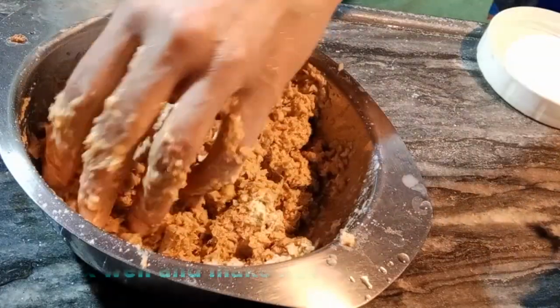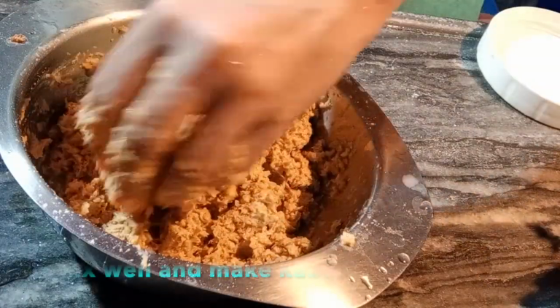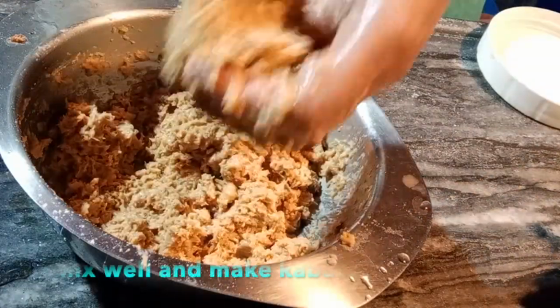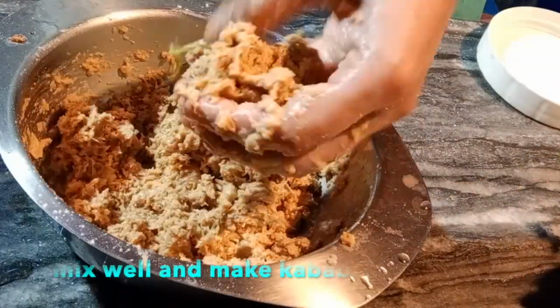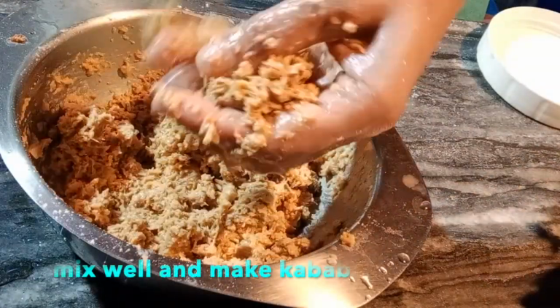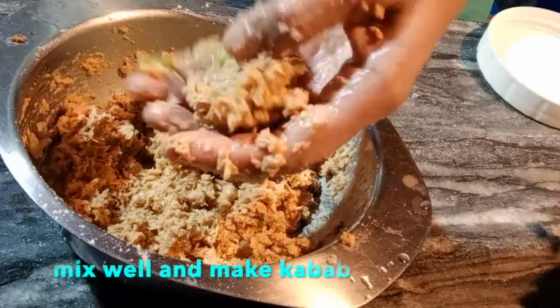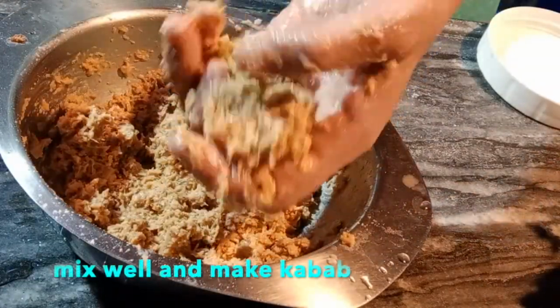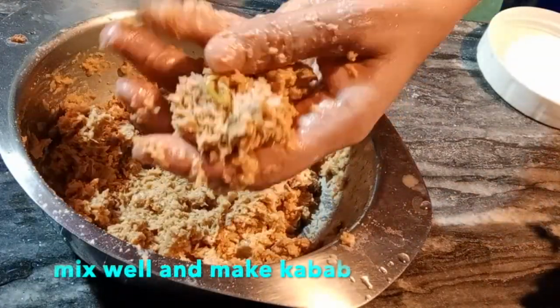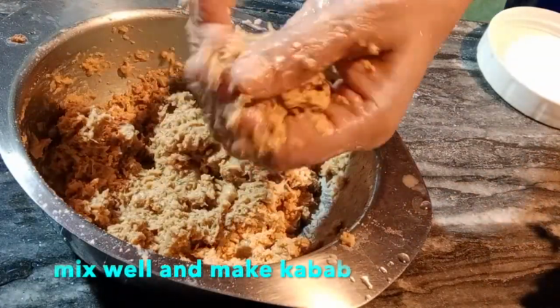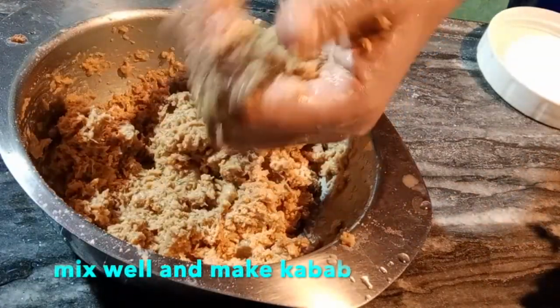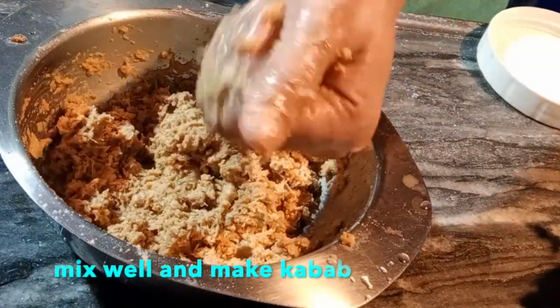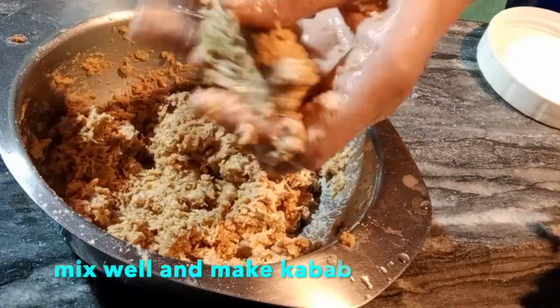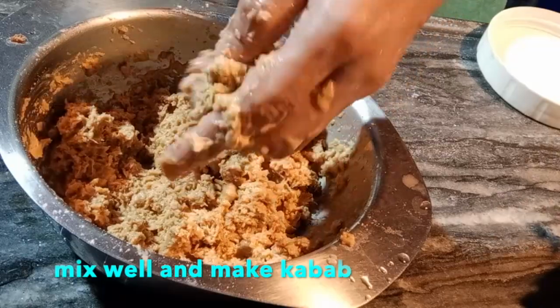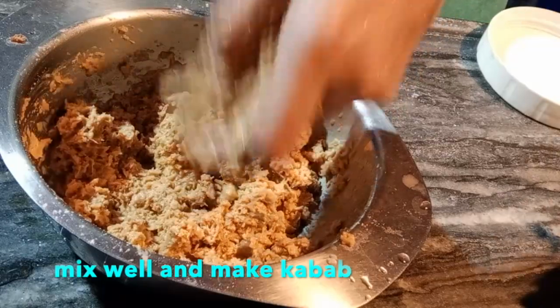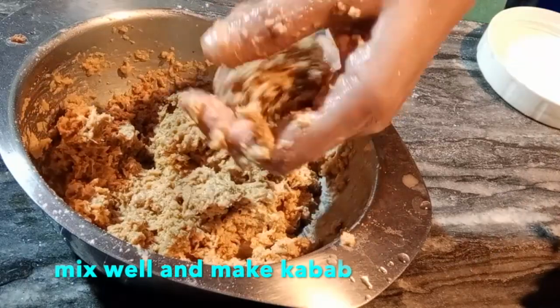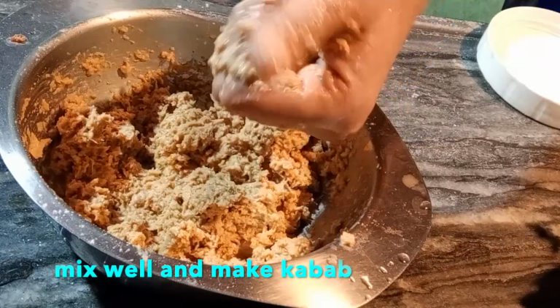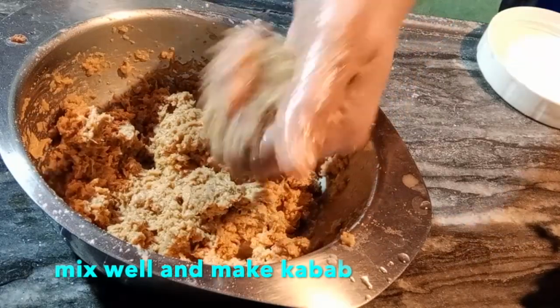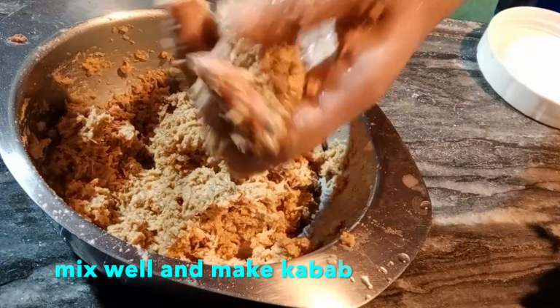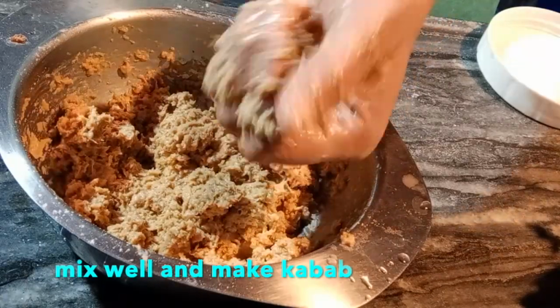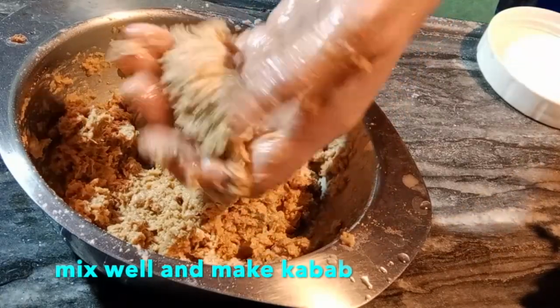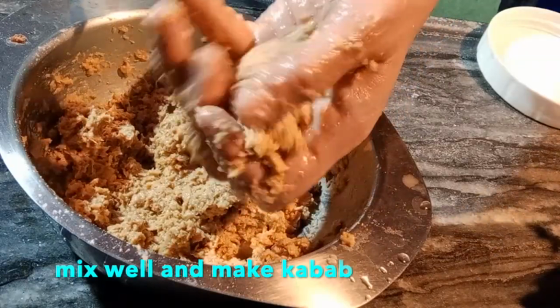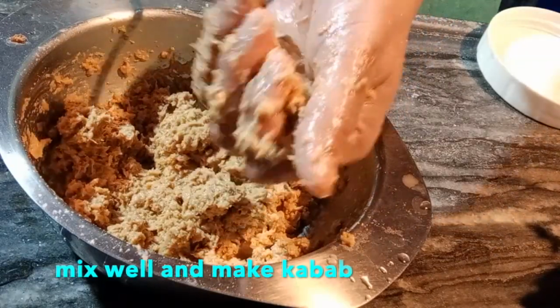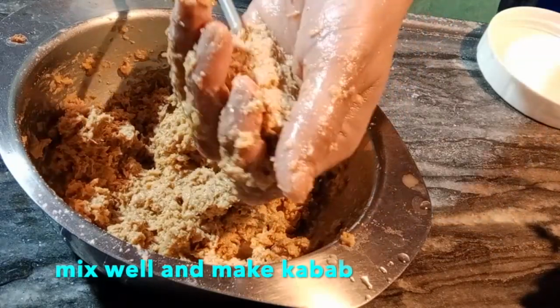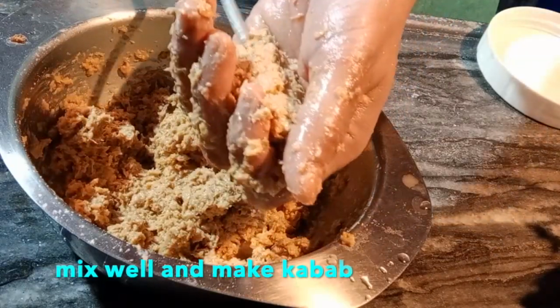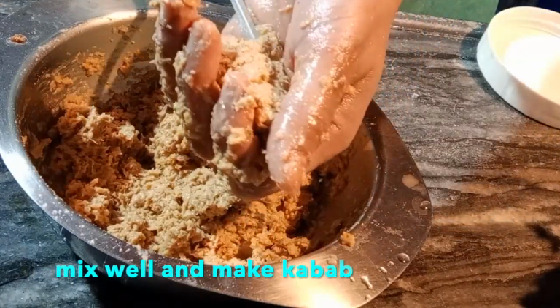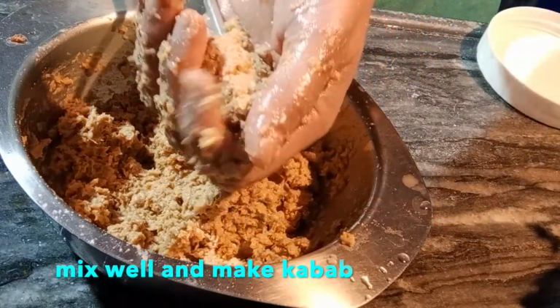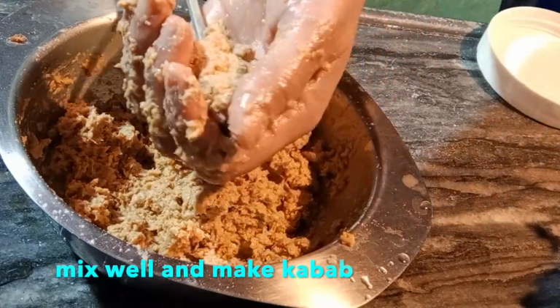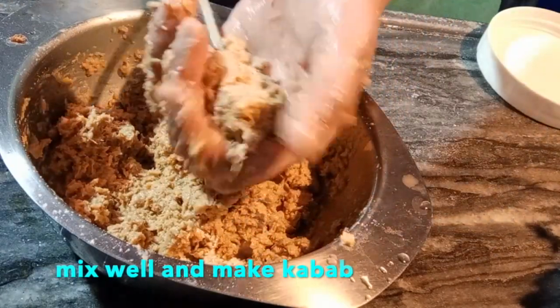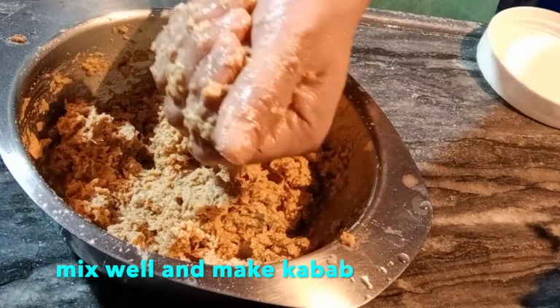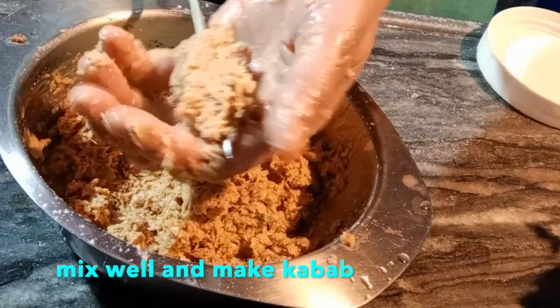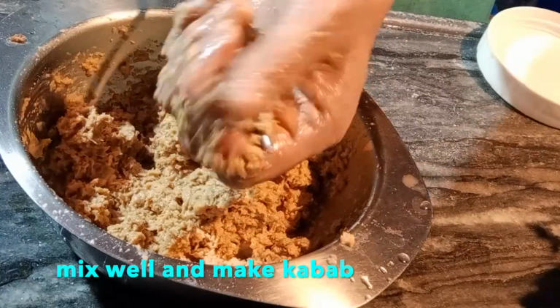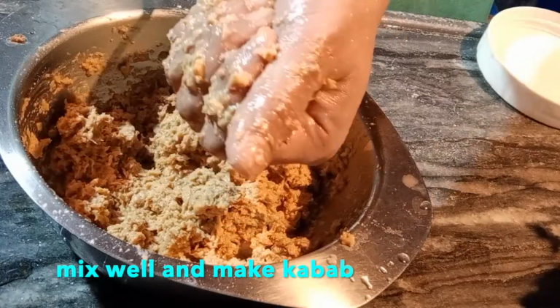You can also use lemon as a substitute. And see, I am making a kebab shape.